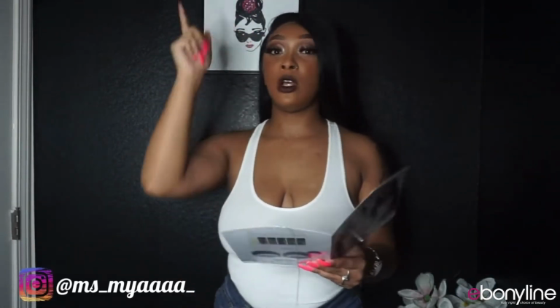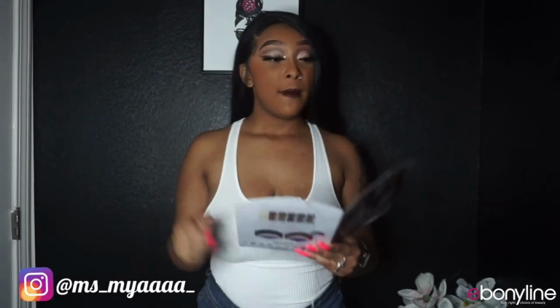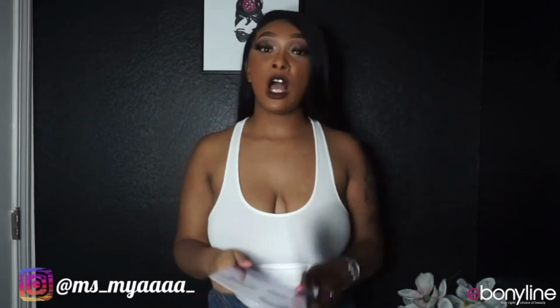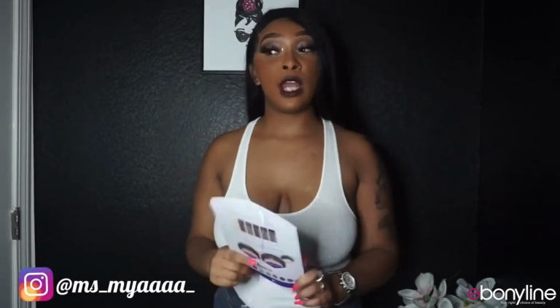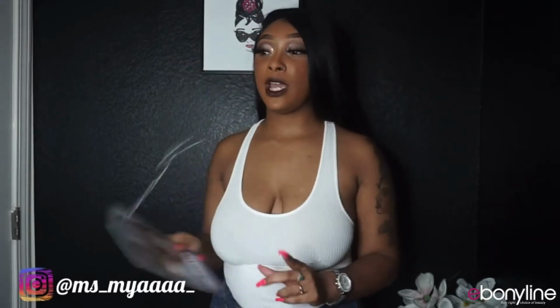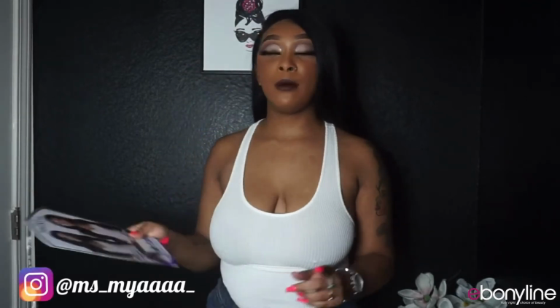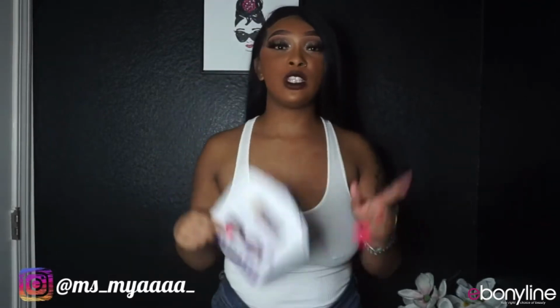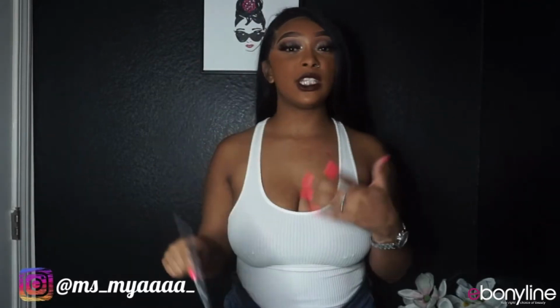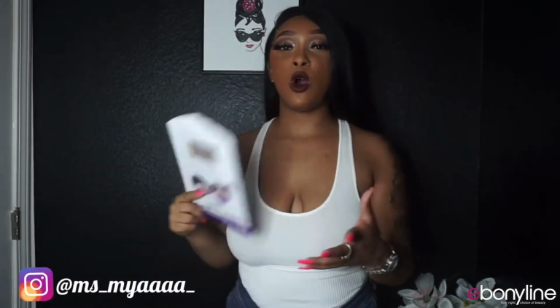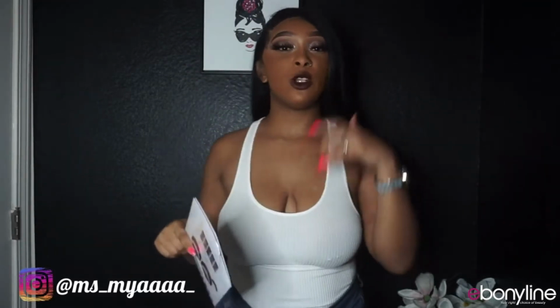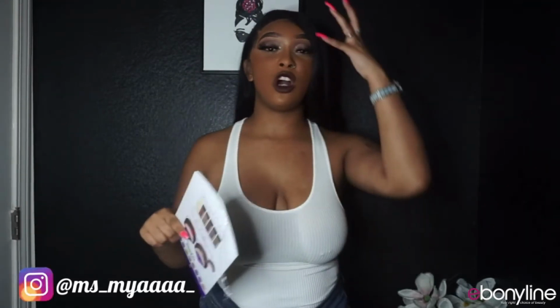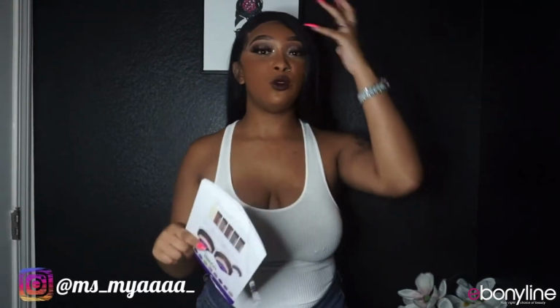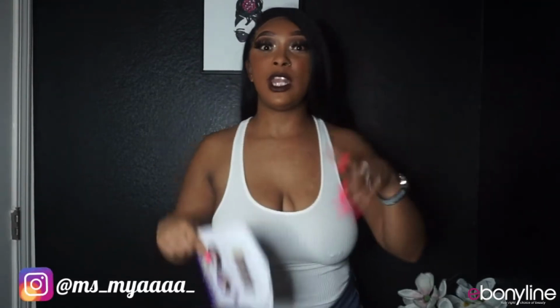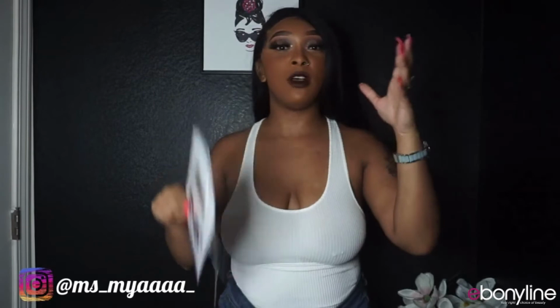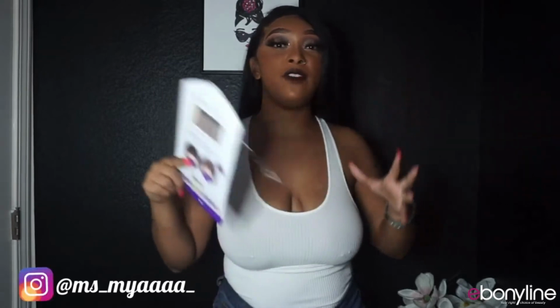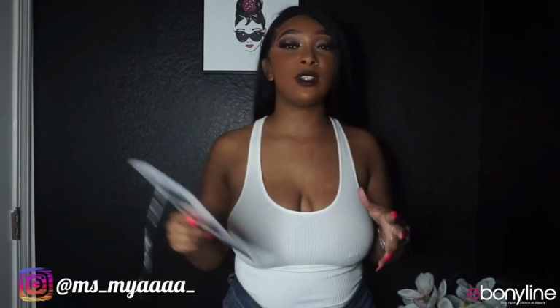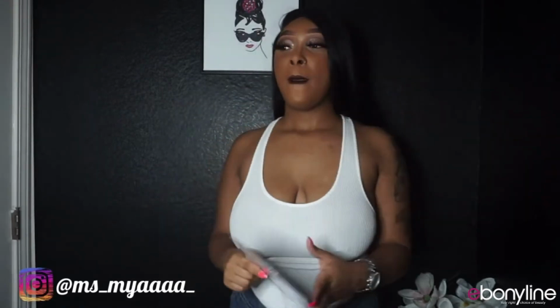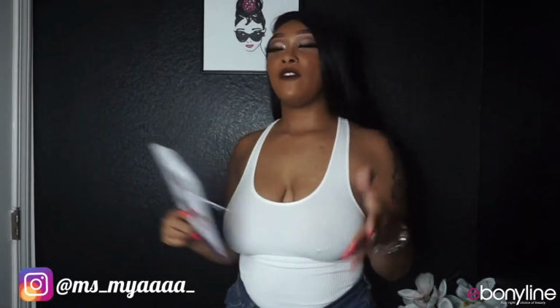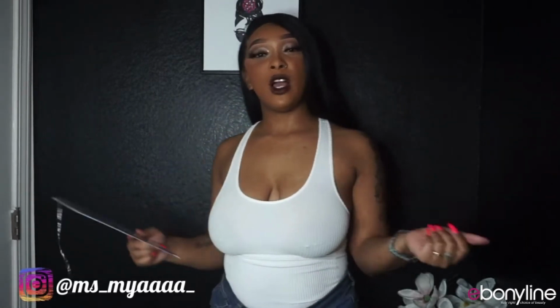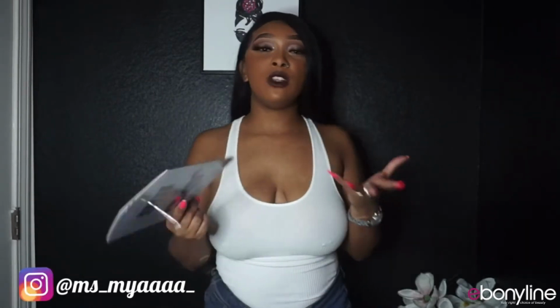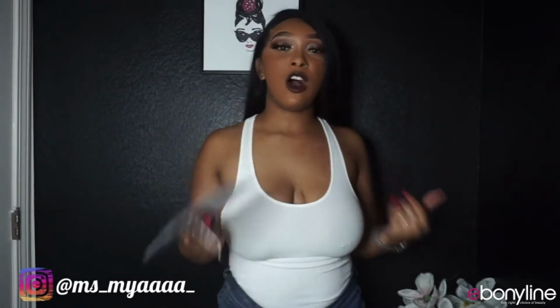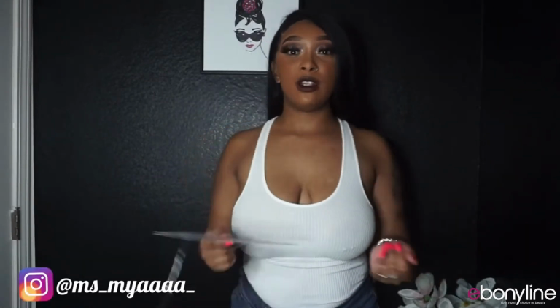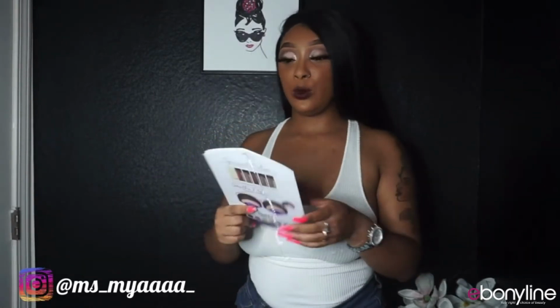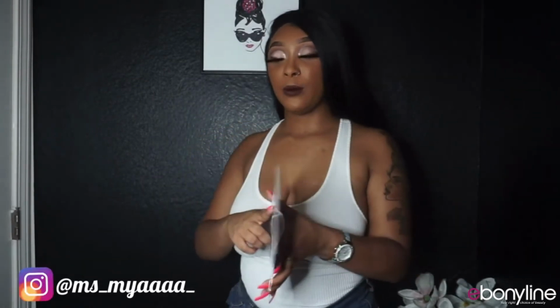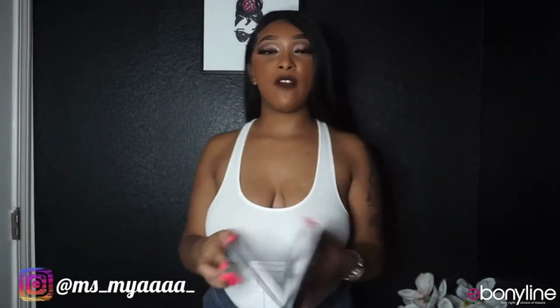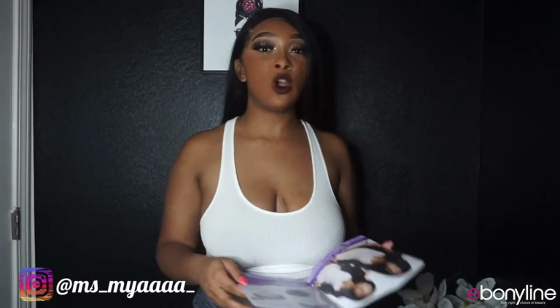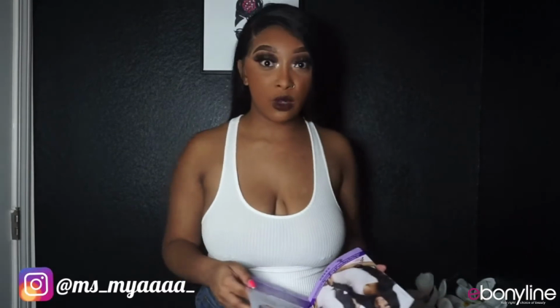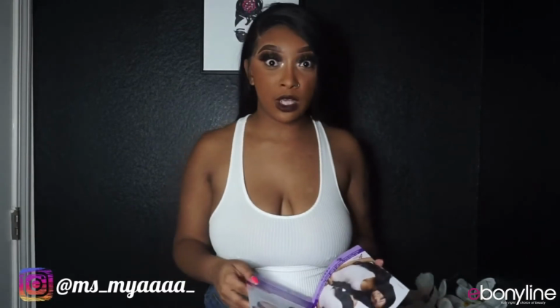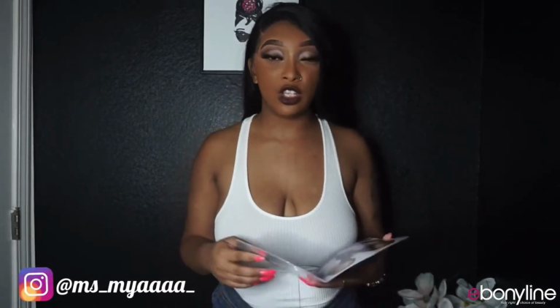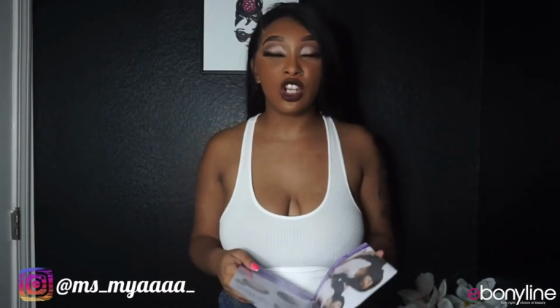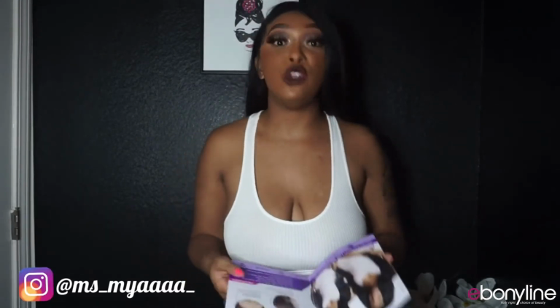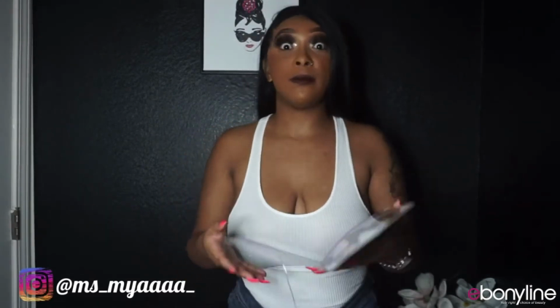Once this wig is a little older I'm going to do more updos with it — half ups, half downs. But for now, wearing it all down is cool. You have so much hair to work with, you're gonna want to do something with it.